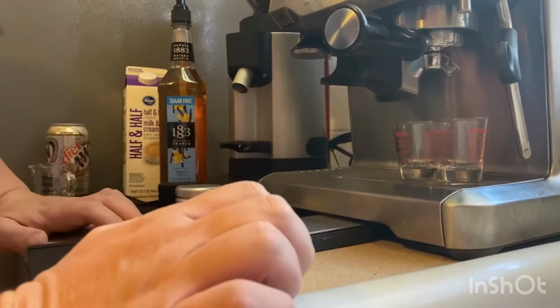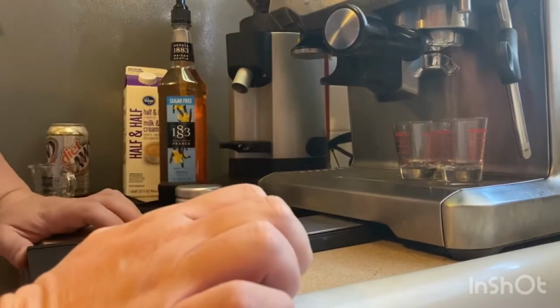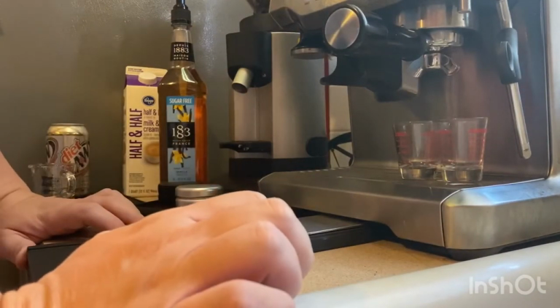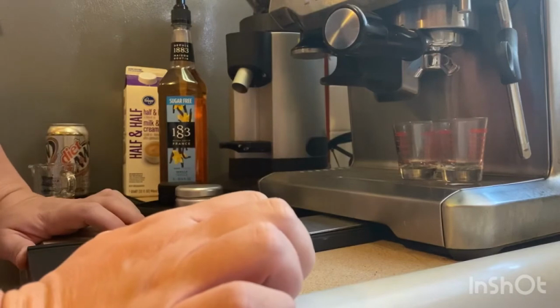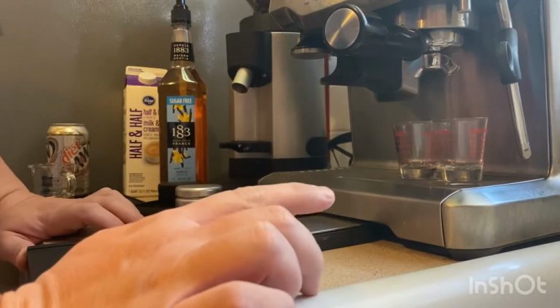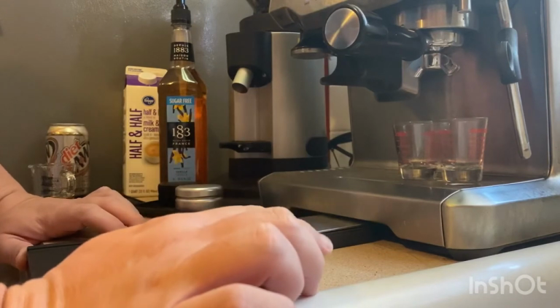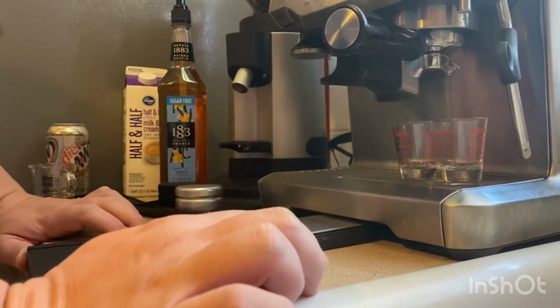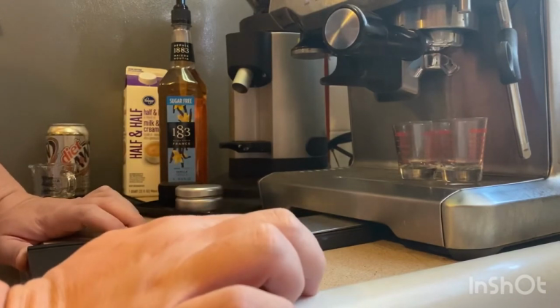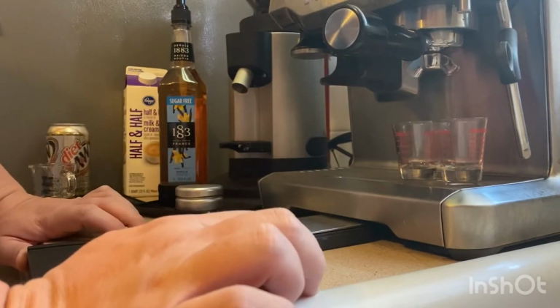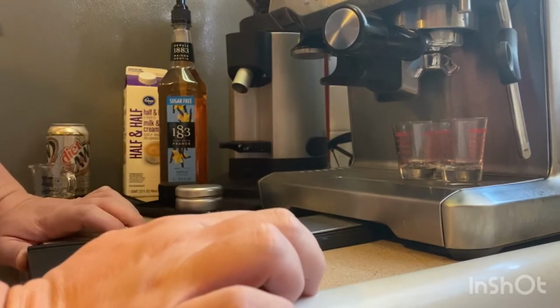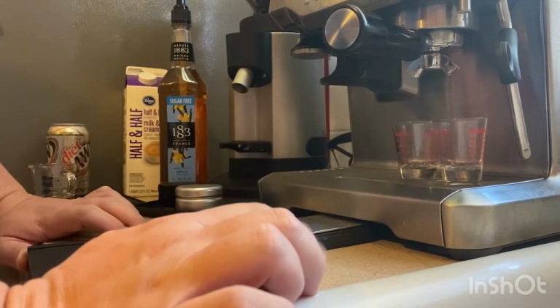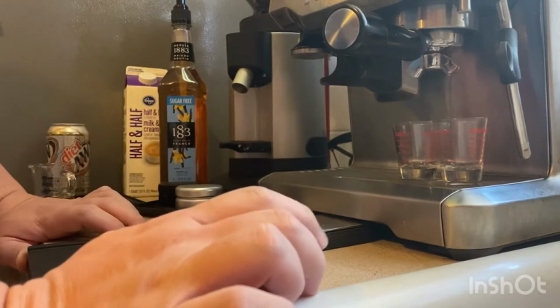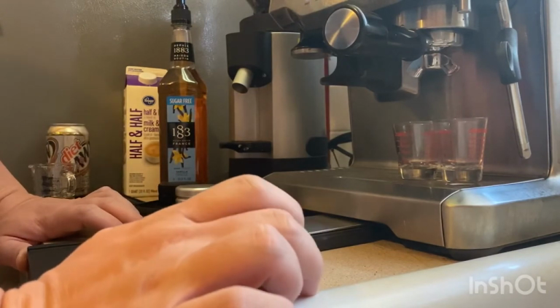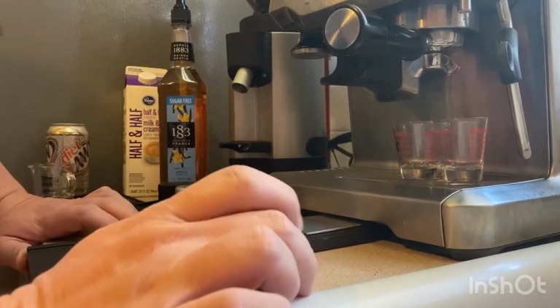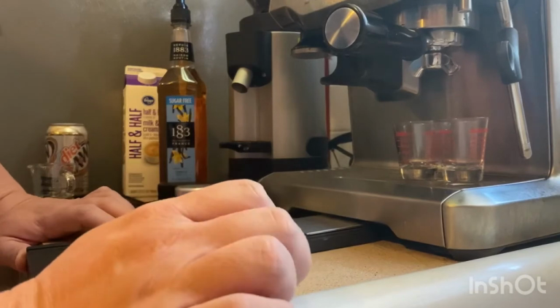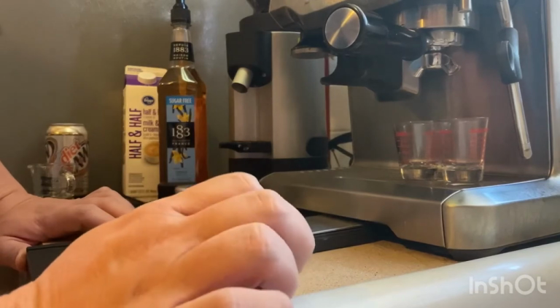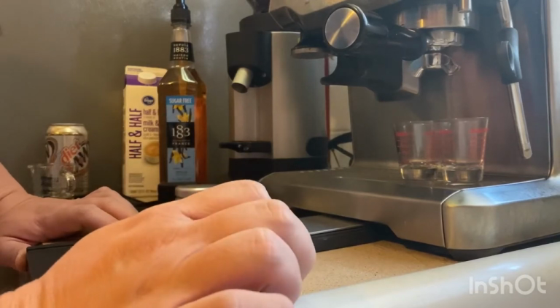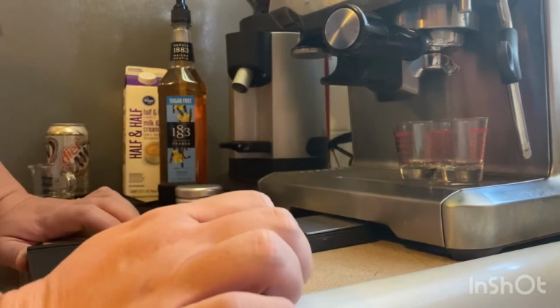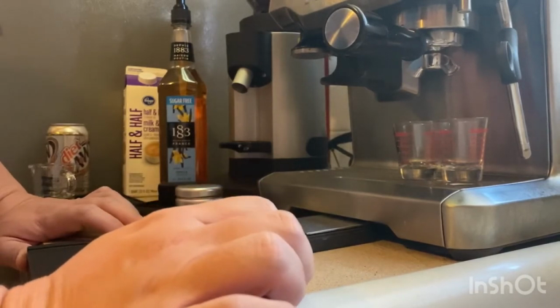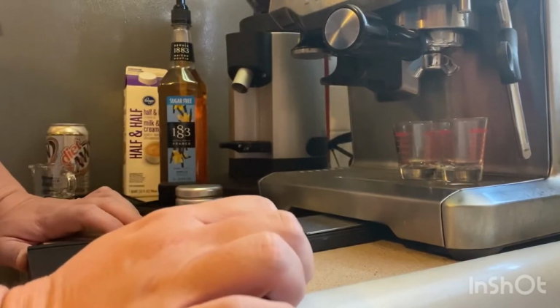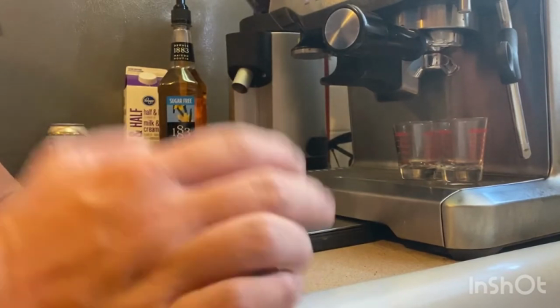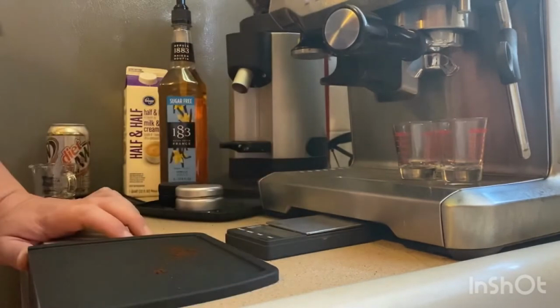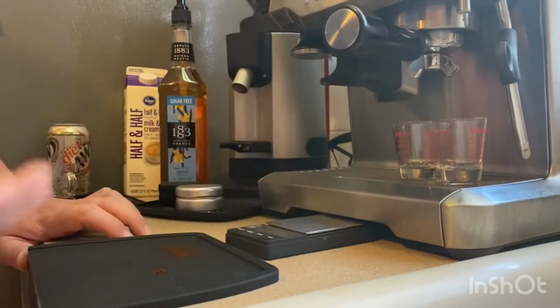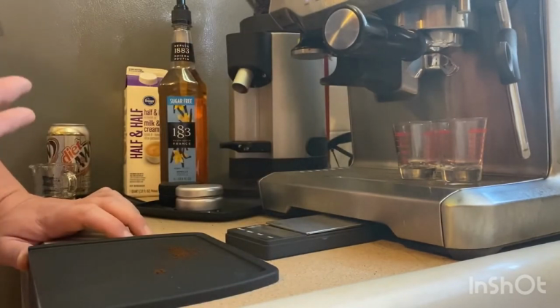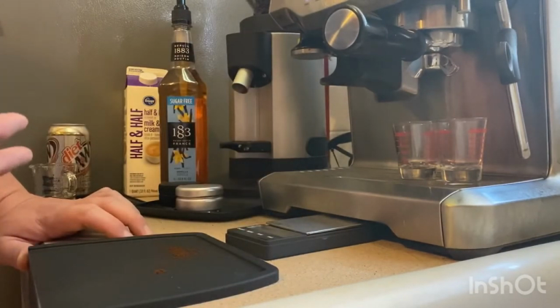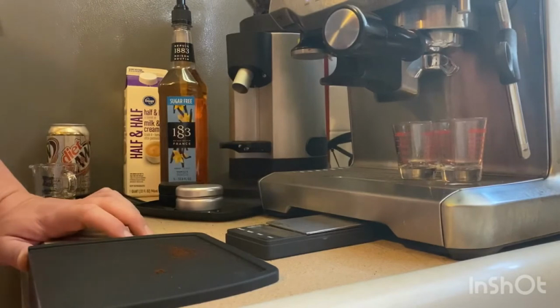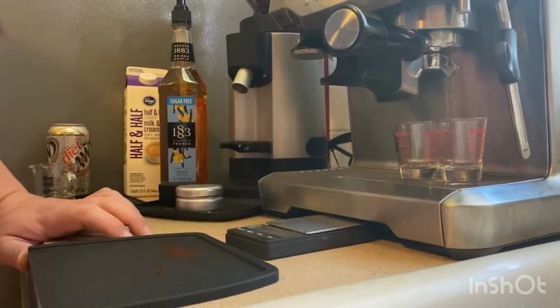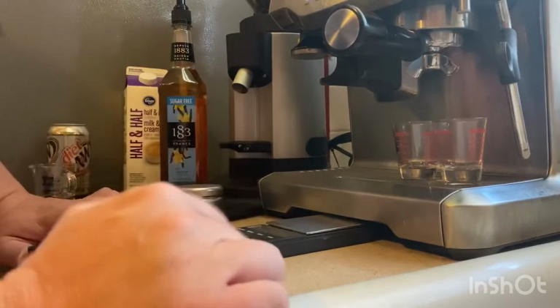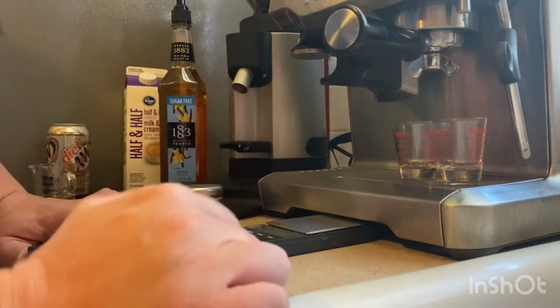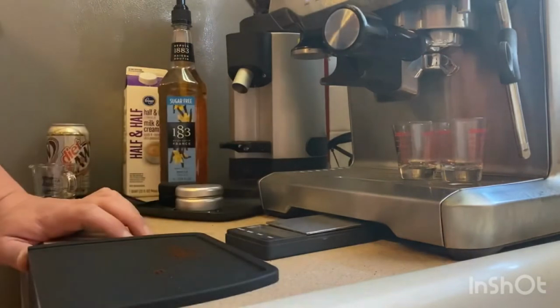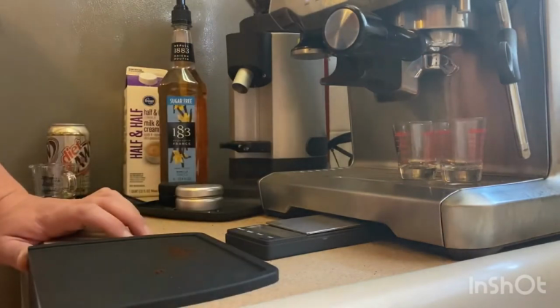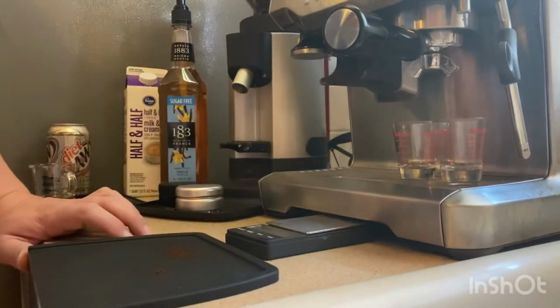With this machine I do like to hold down the double button for a few seconds — it tends to sometimes let a little espresso through during the pre-infusion. So I found if I hold it and build up the pressure first, do a little longer pre-infusion, it tends to work a little bit better for me at least.